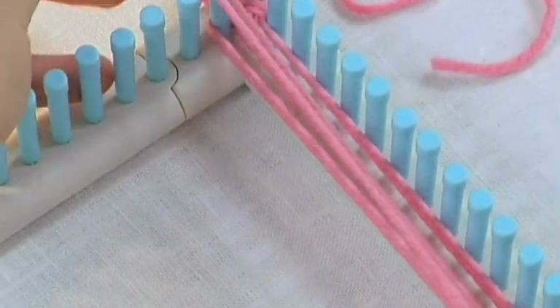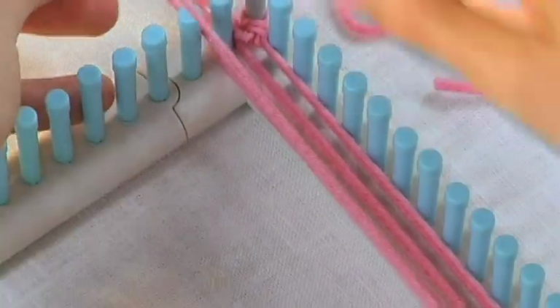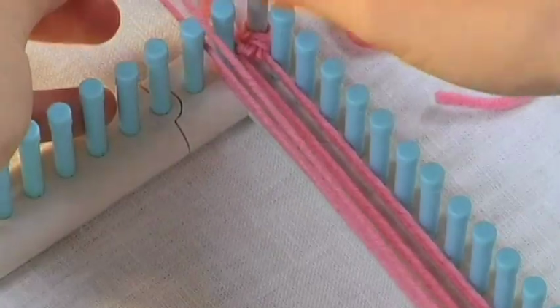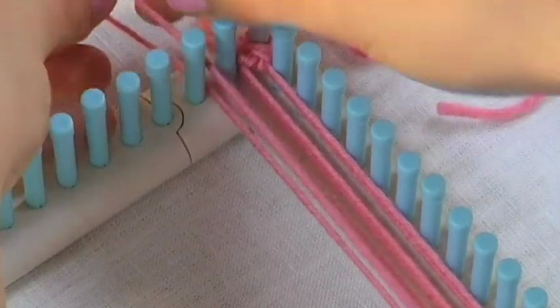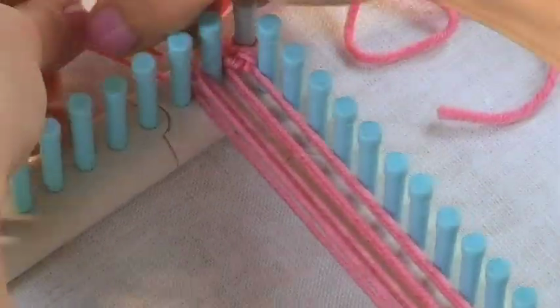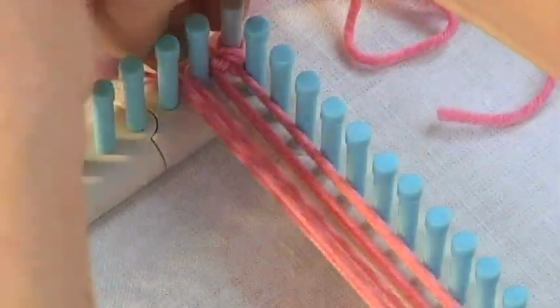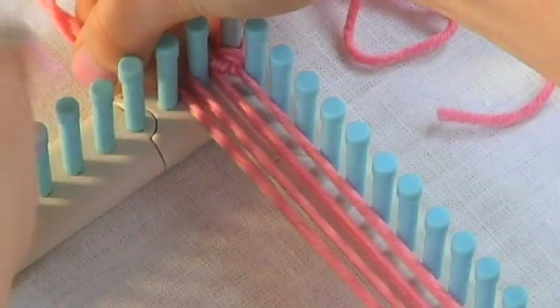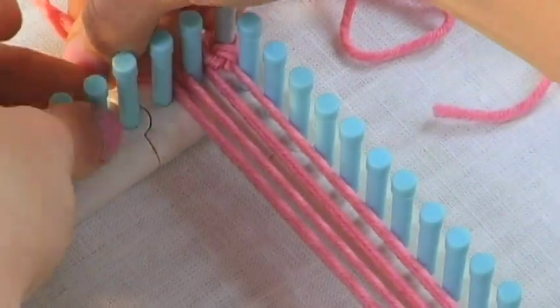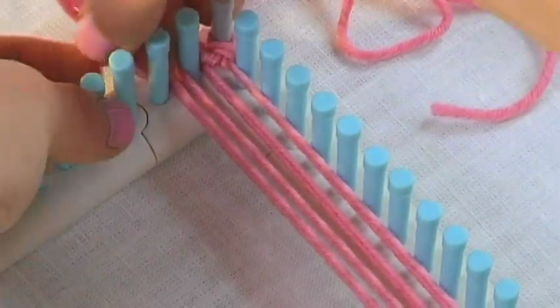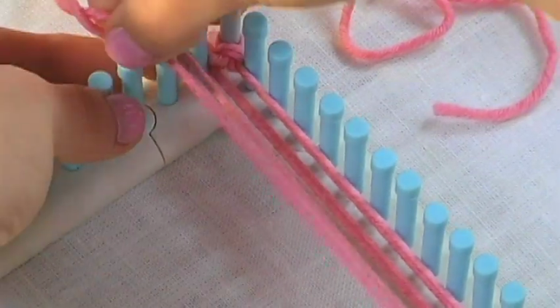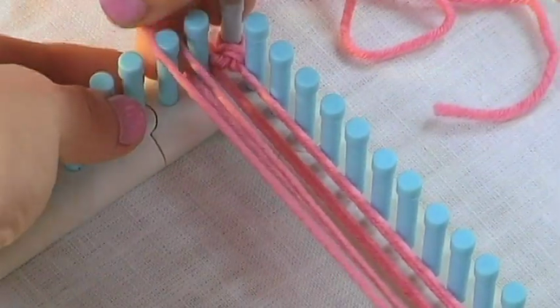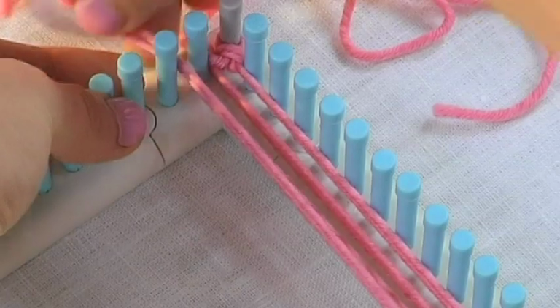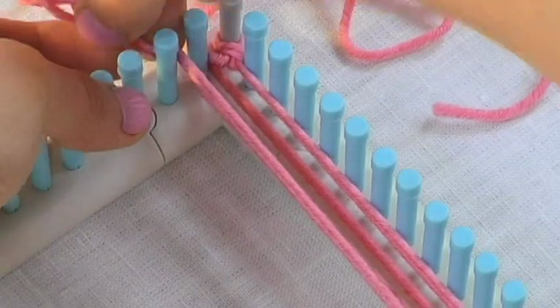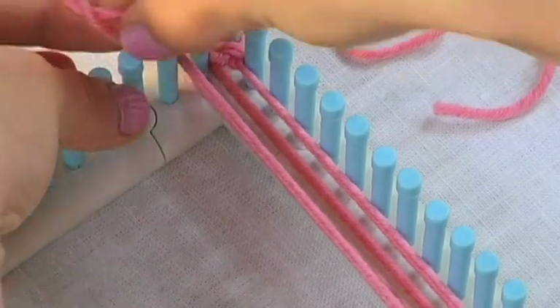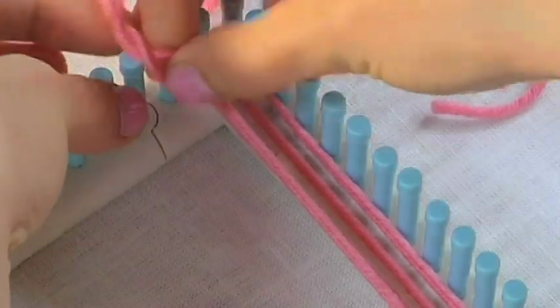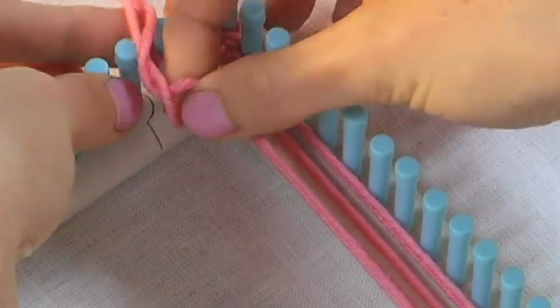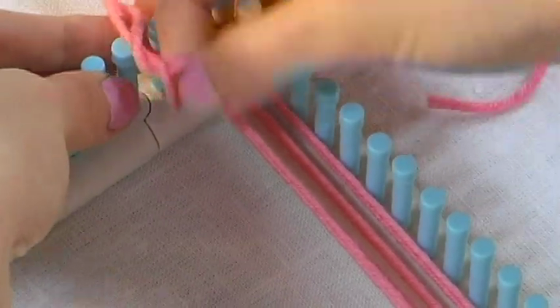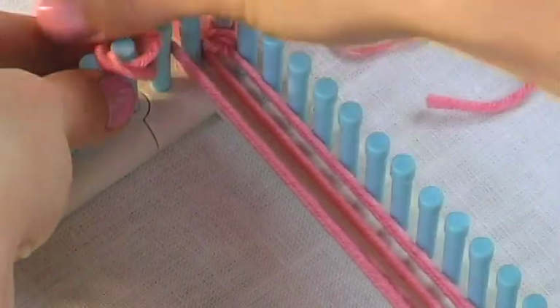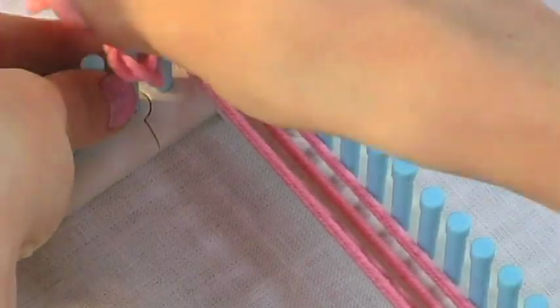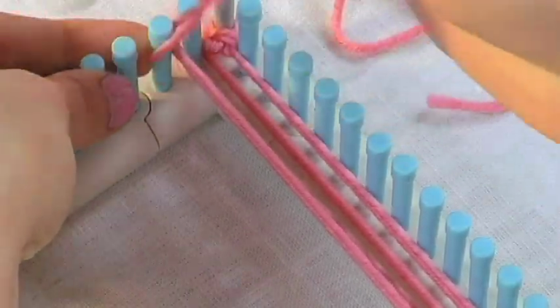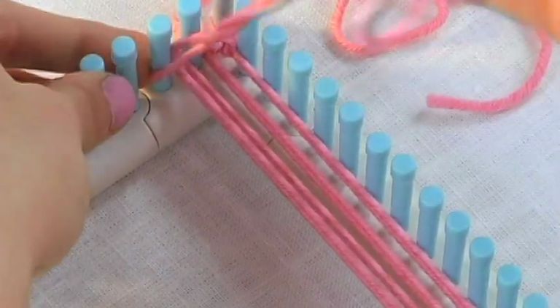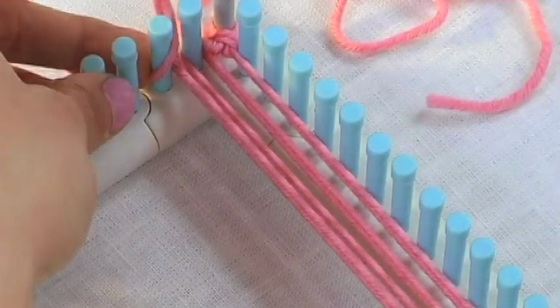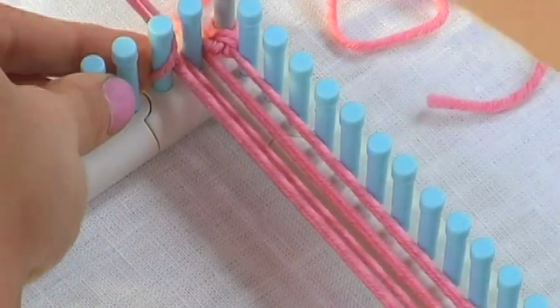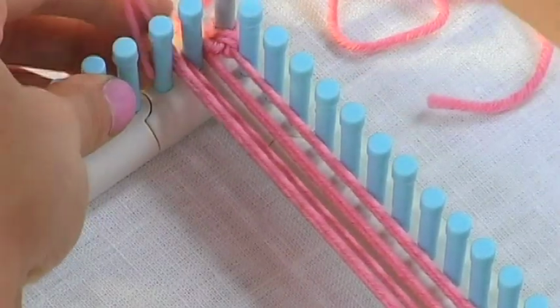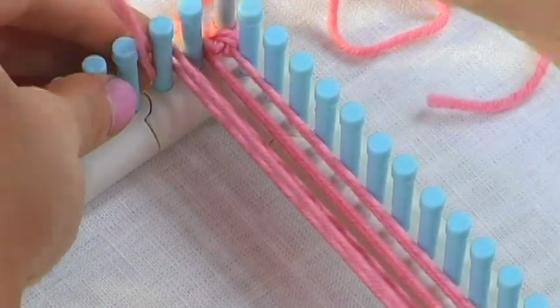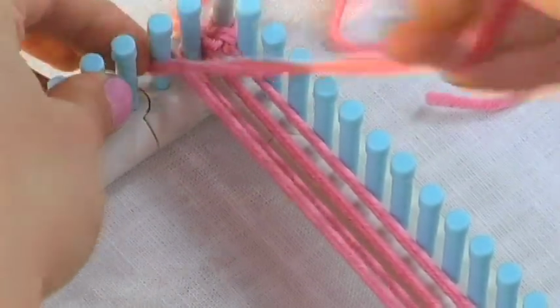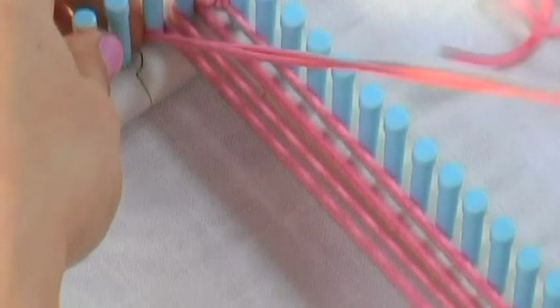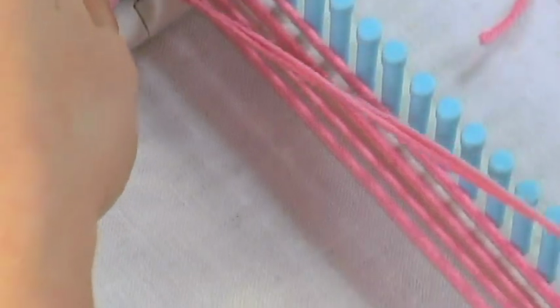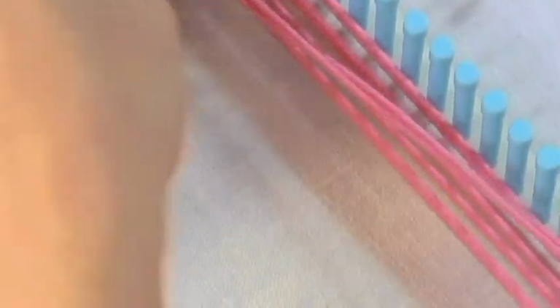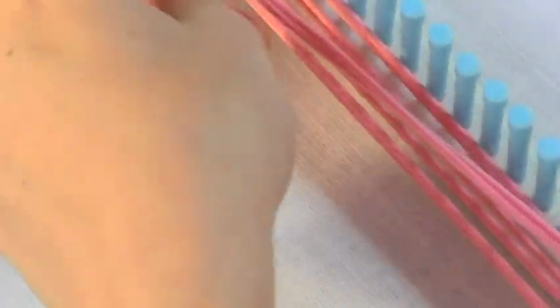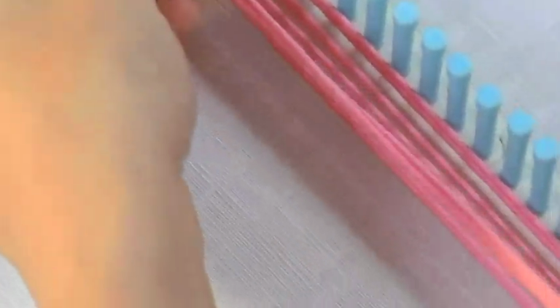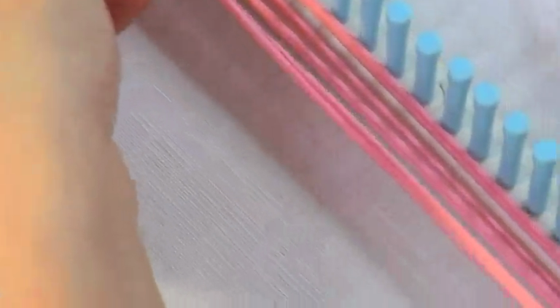These vertical rows that we're creating are called the warp. You'll need this to do any weaving pattern on the loom. We always set up the warp first.